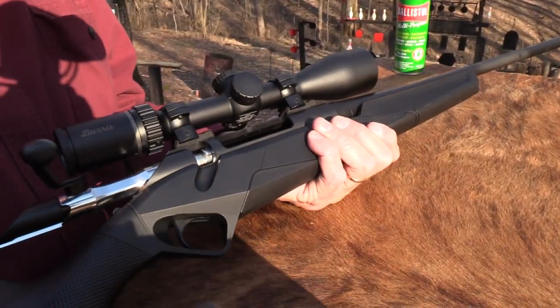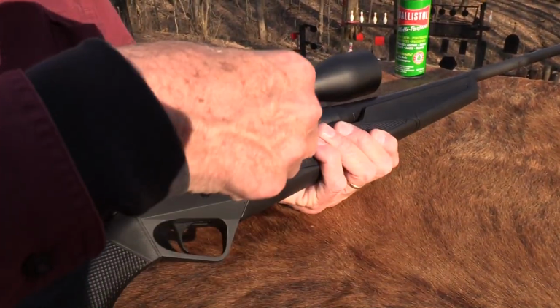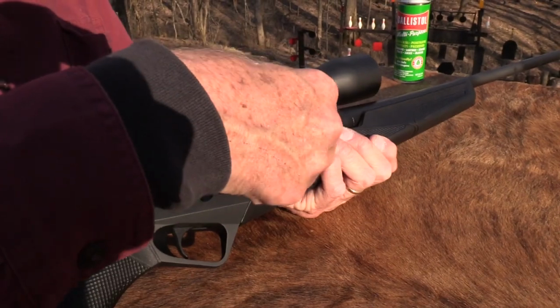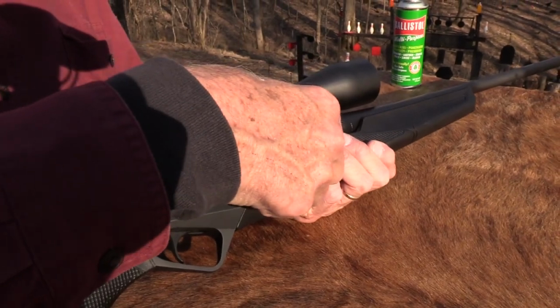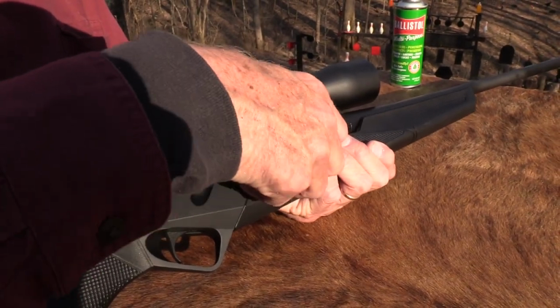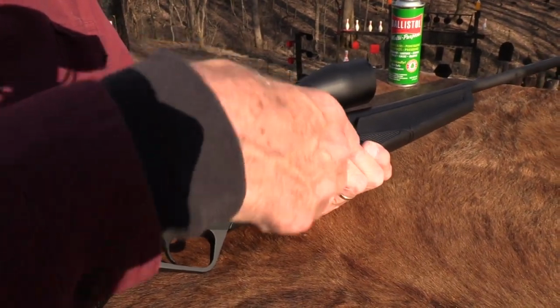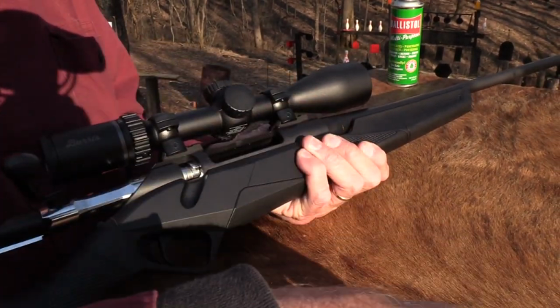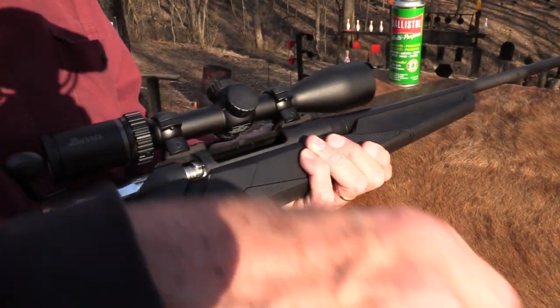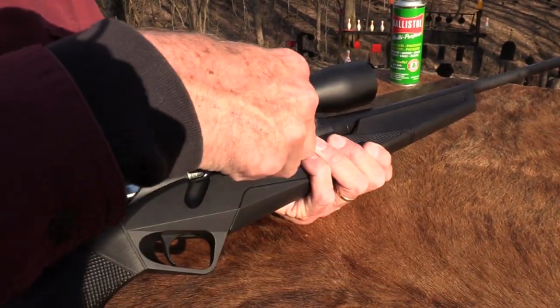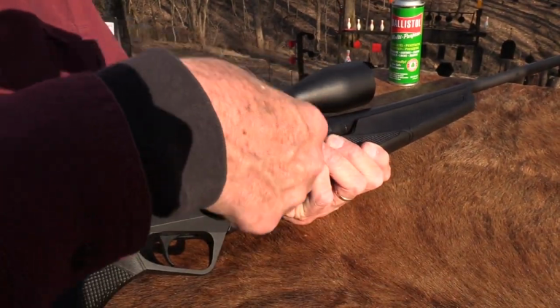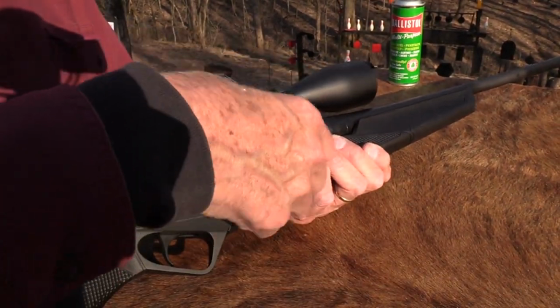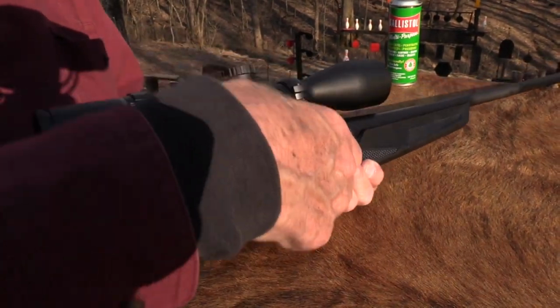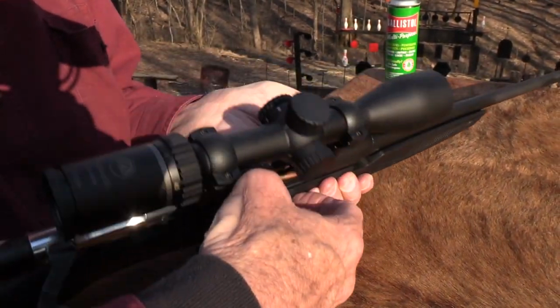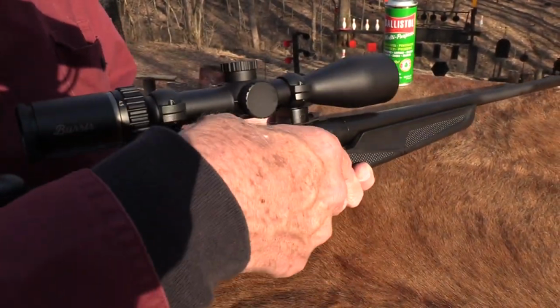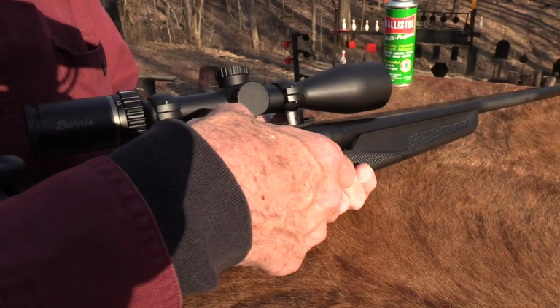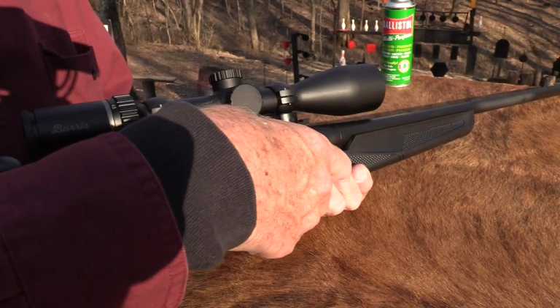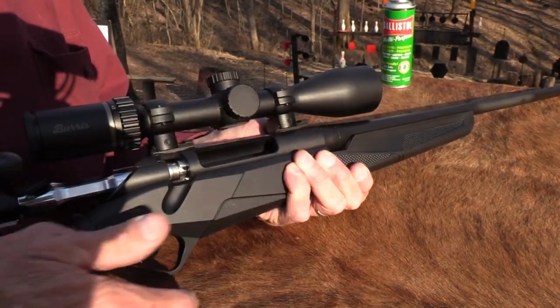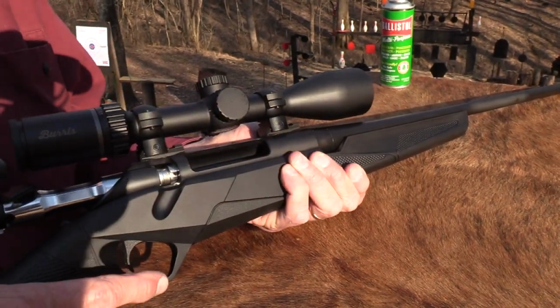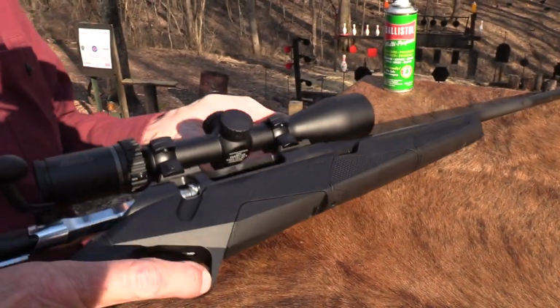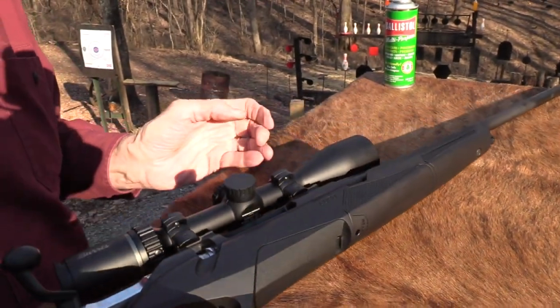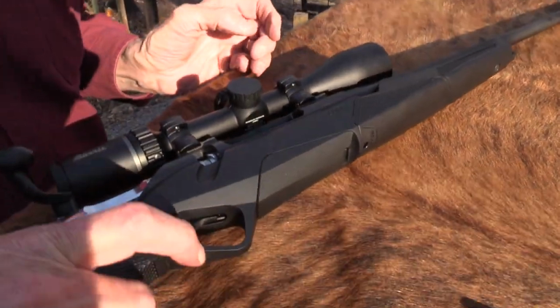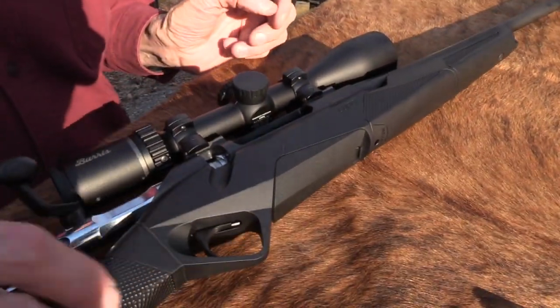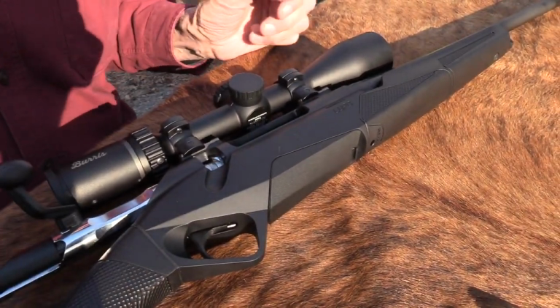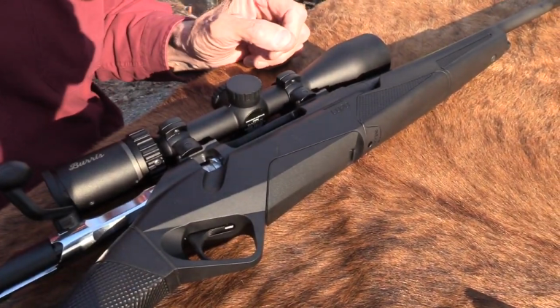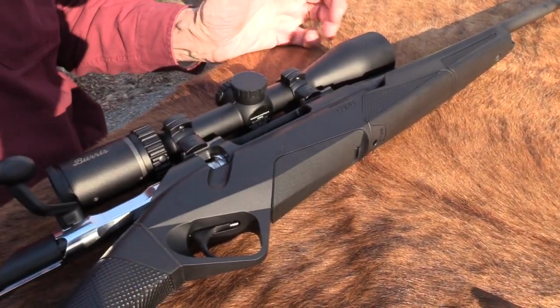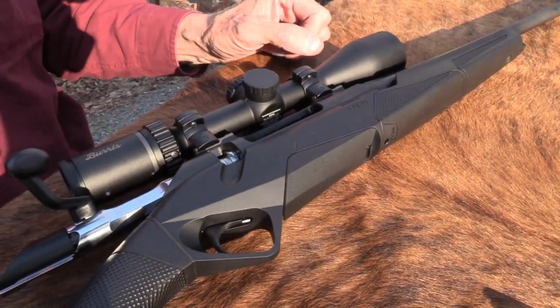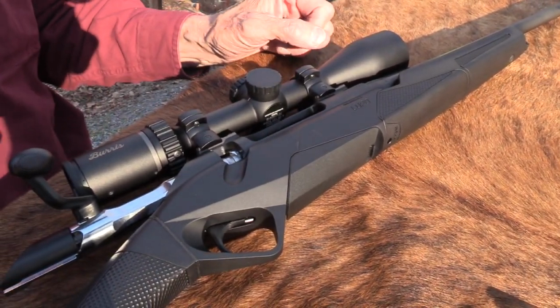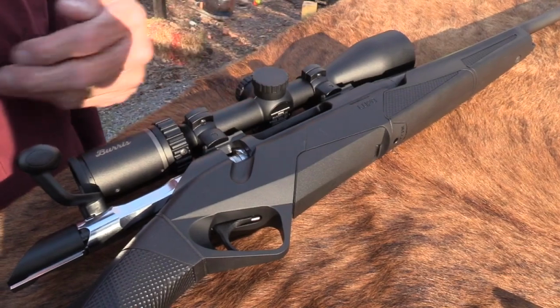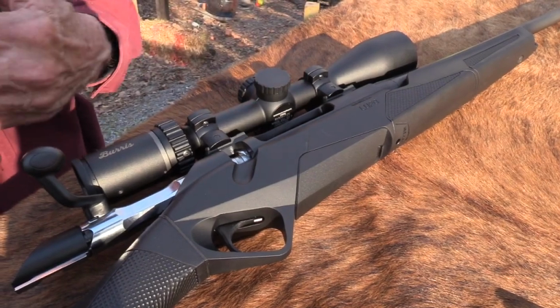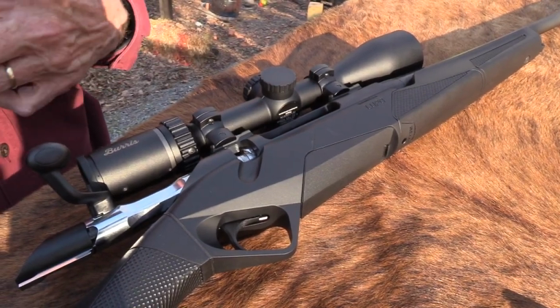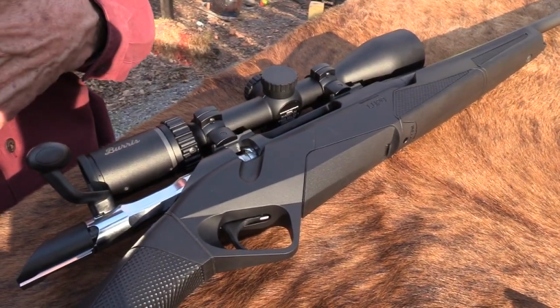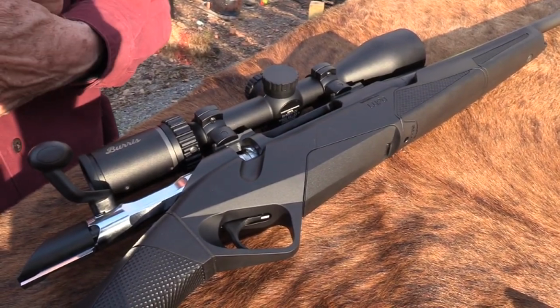It holds five rounds. I wasn't lying to you — it's loaded with the bolt back. Pretty nice ergonomic bolt handle.